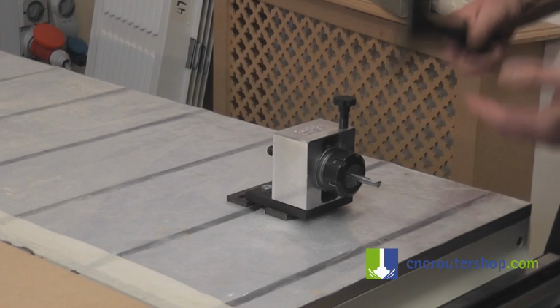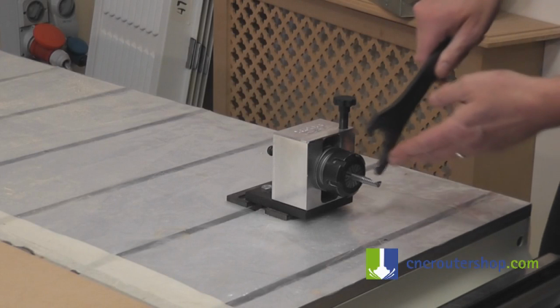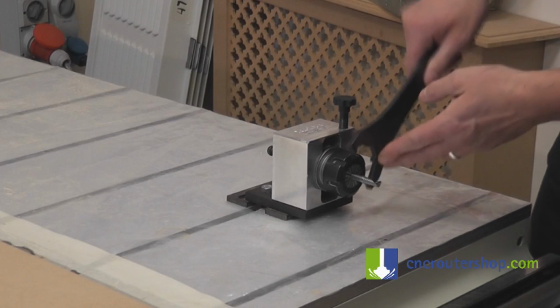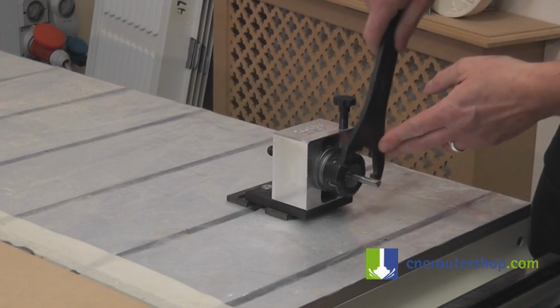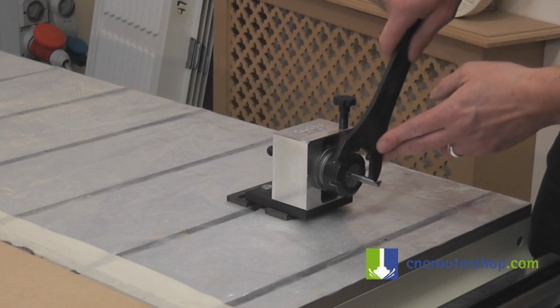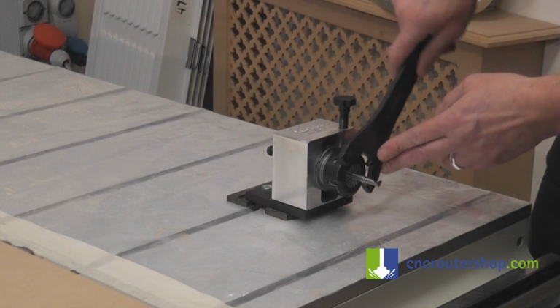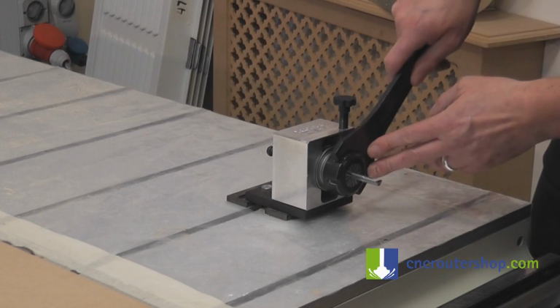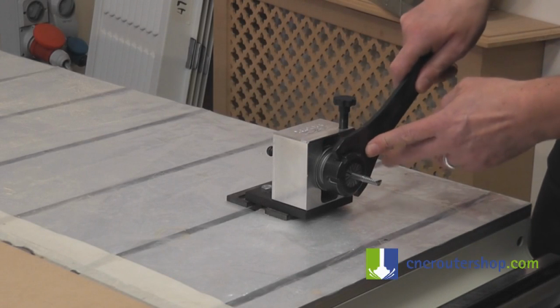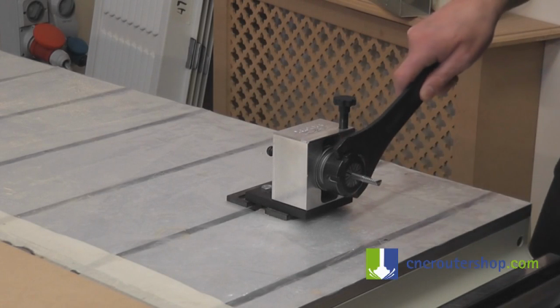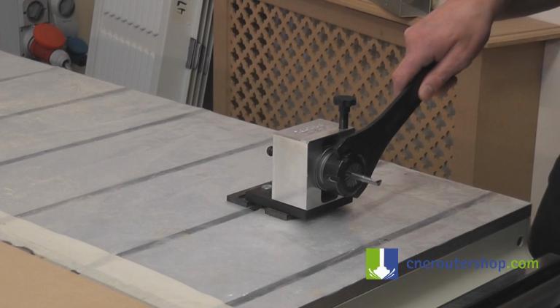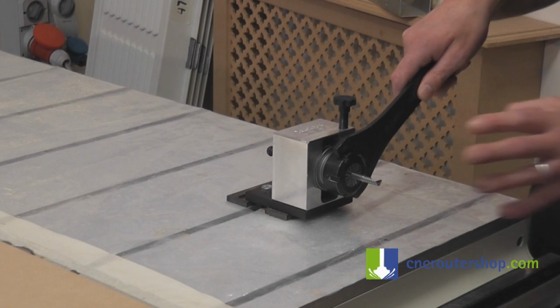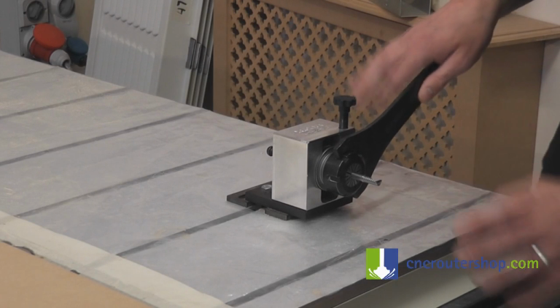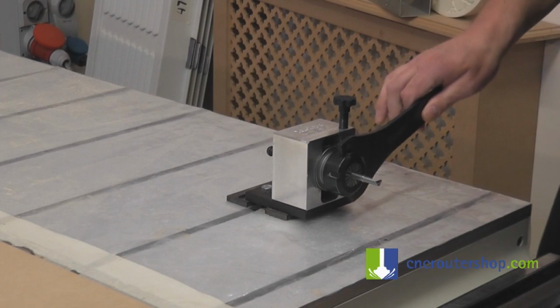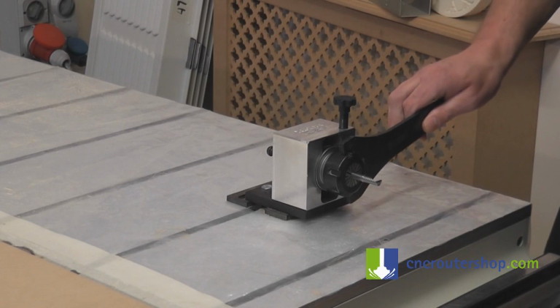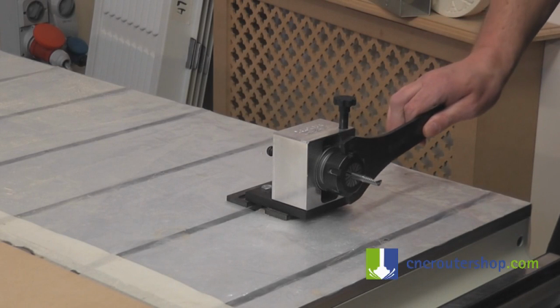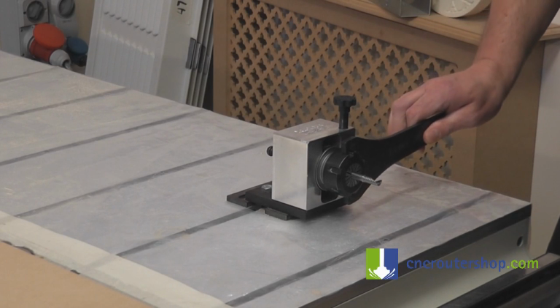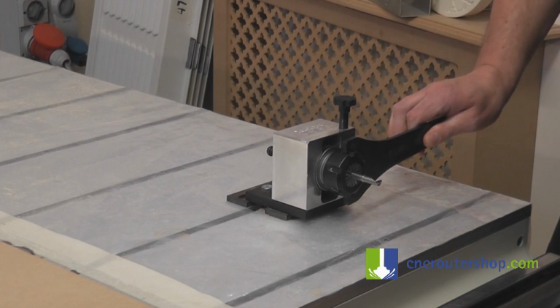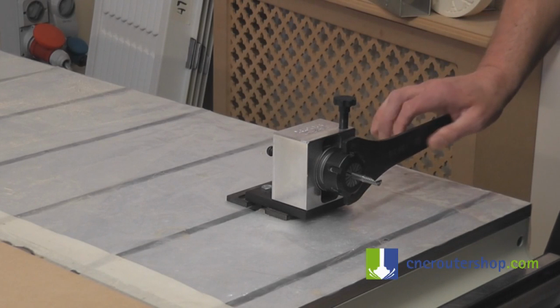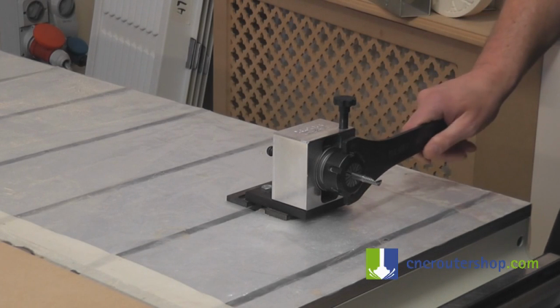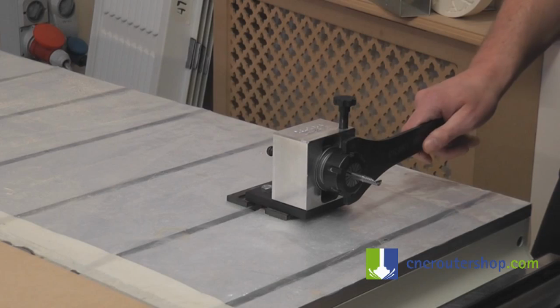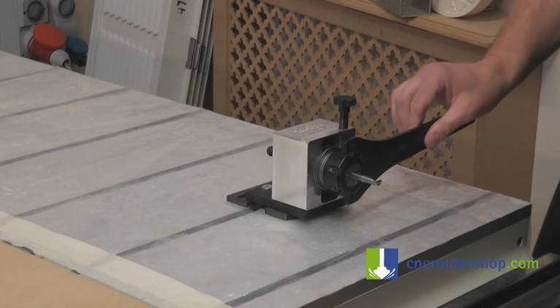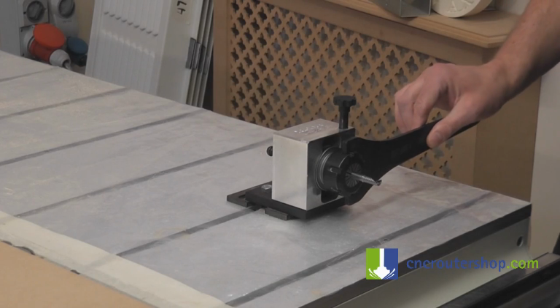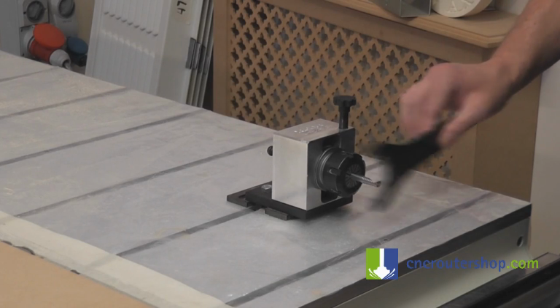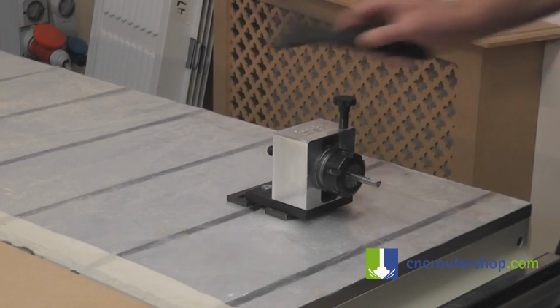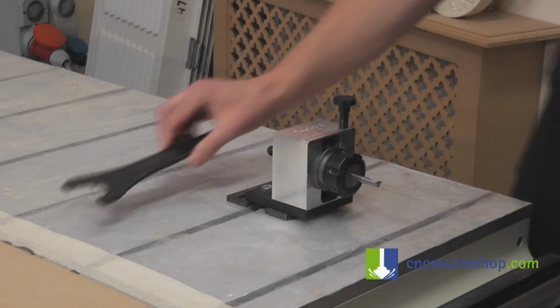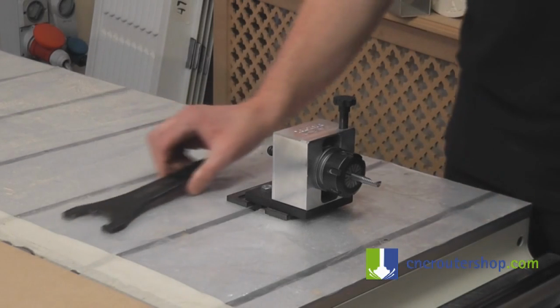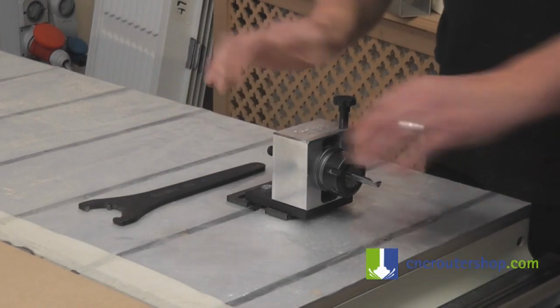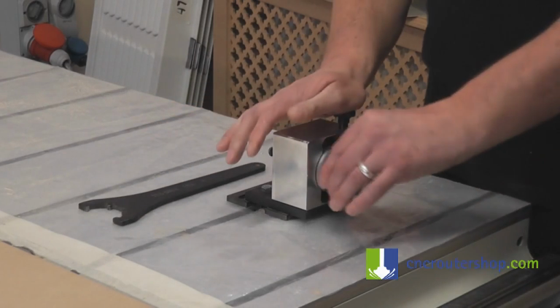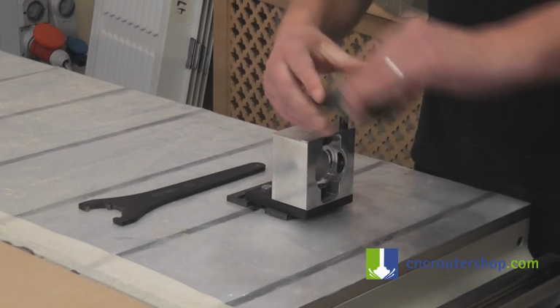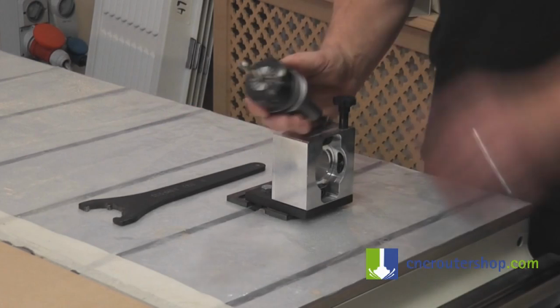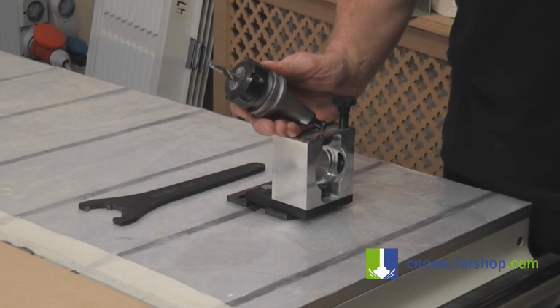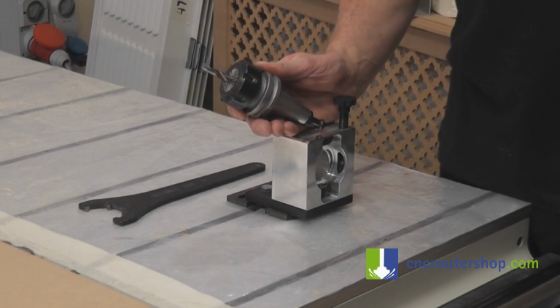When starting to tighten this up, do not put too much pressure on it. If you put too much pressure, the tool could snap whilst it's cutting. Just enough pressure — that's enough.